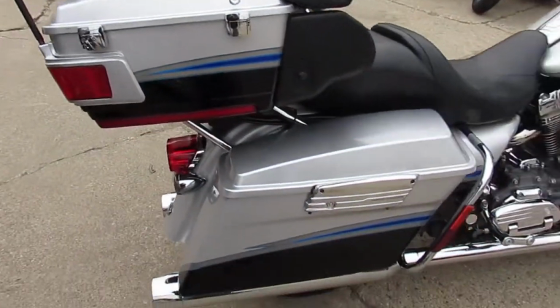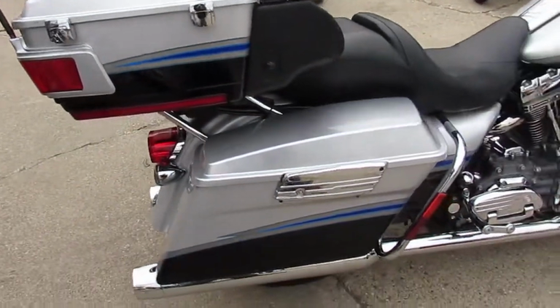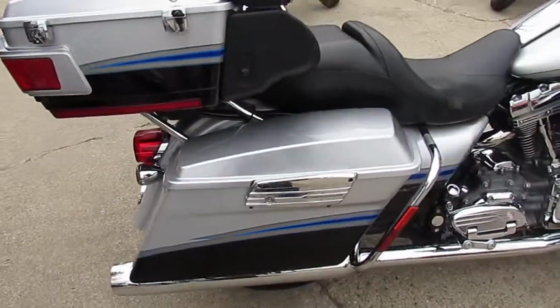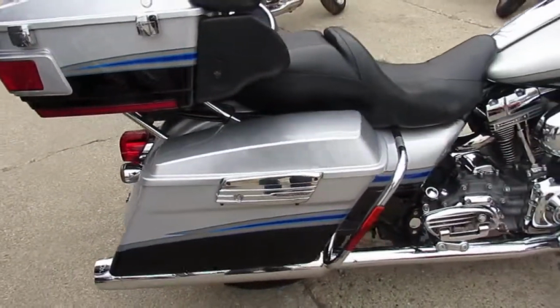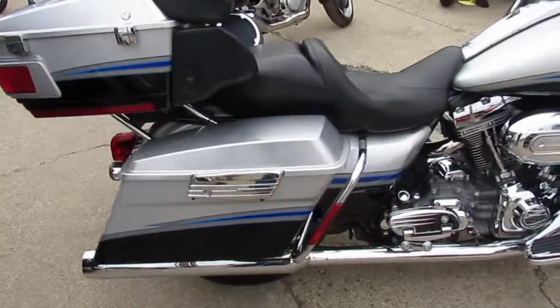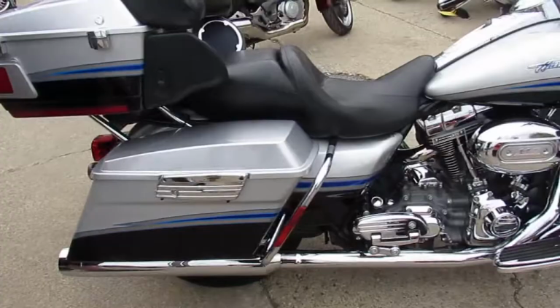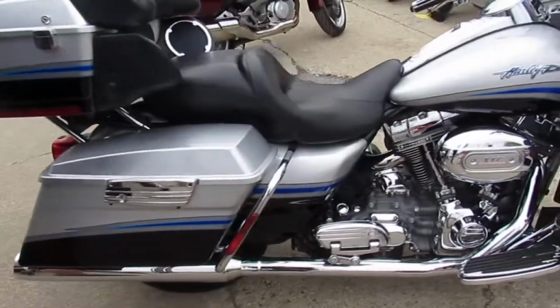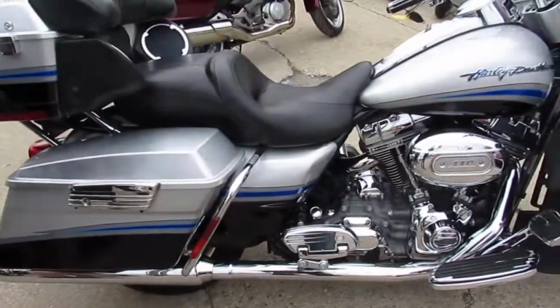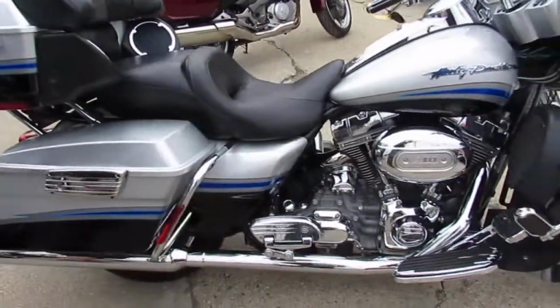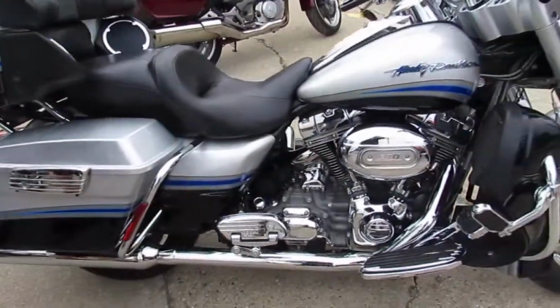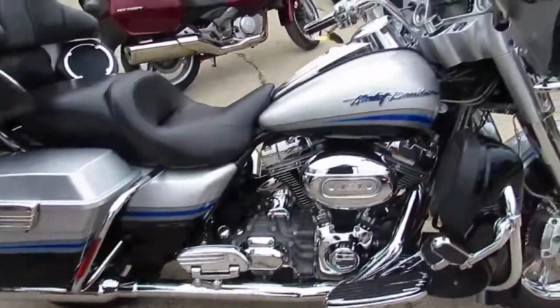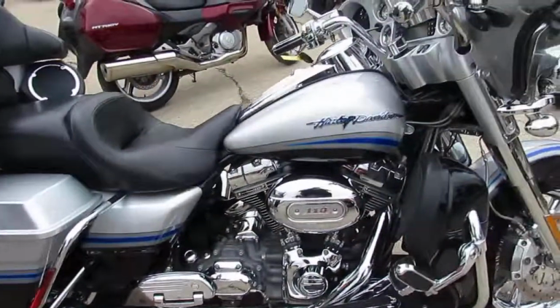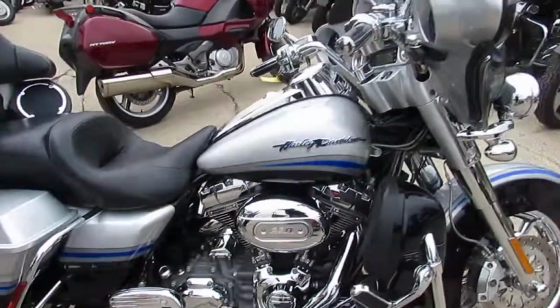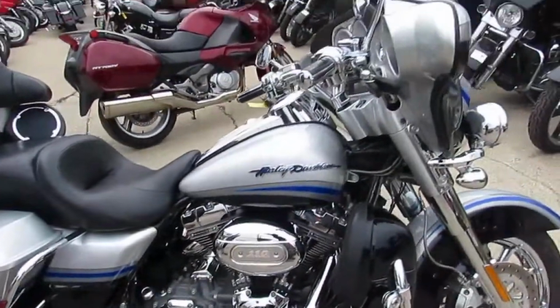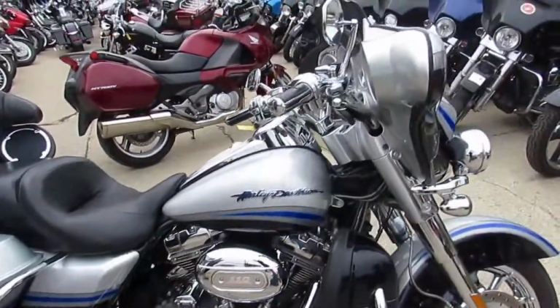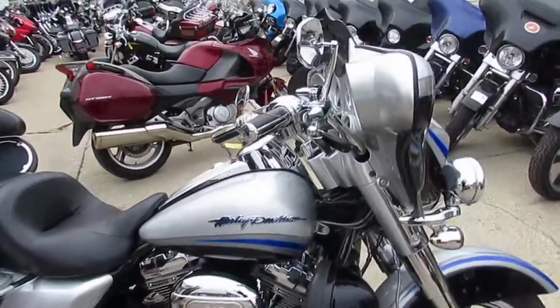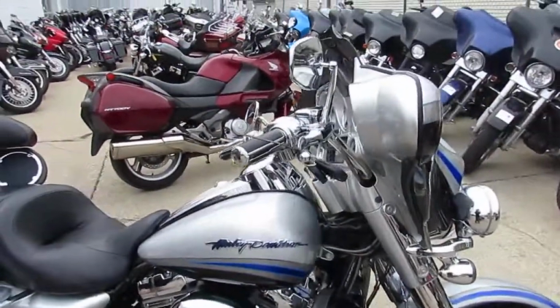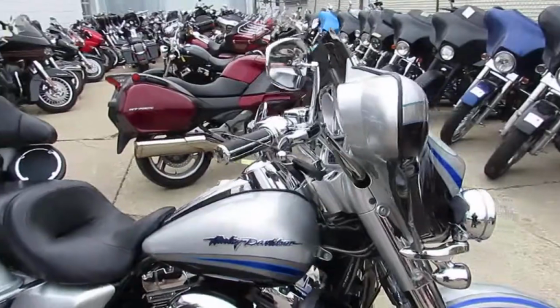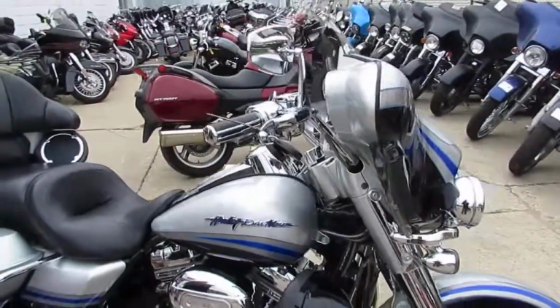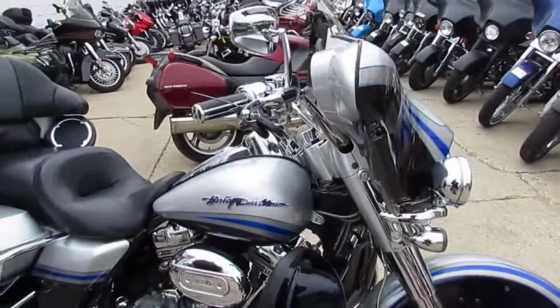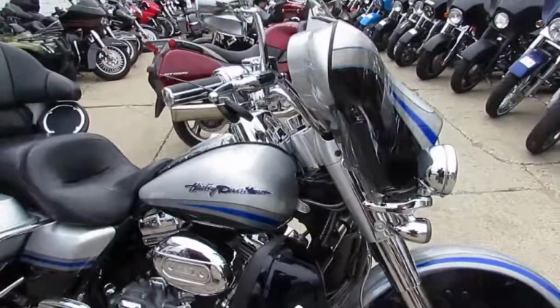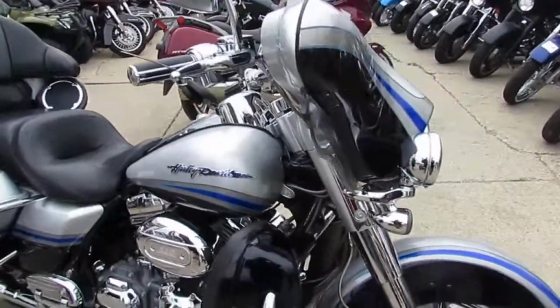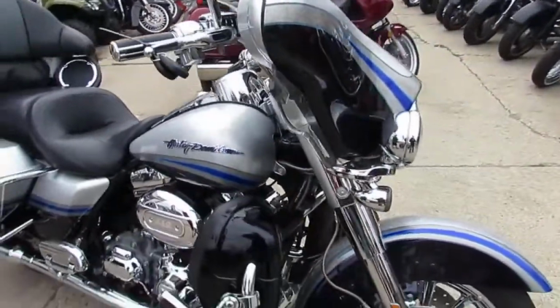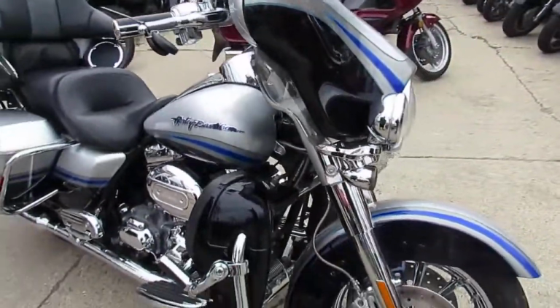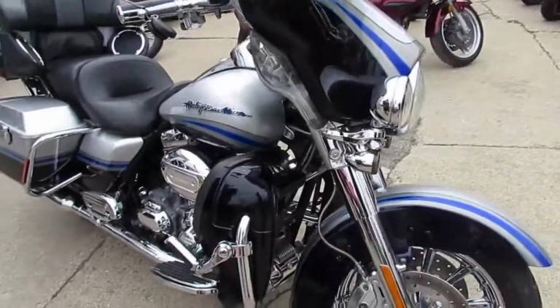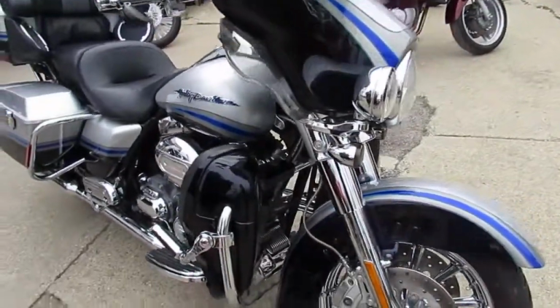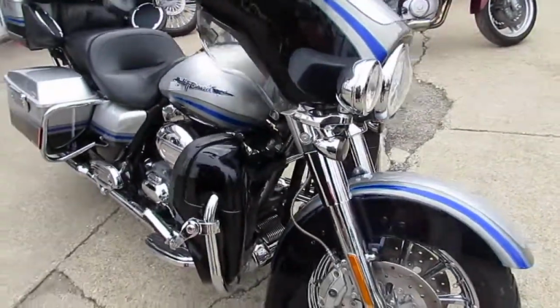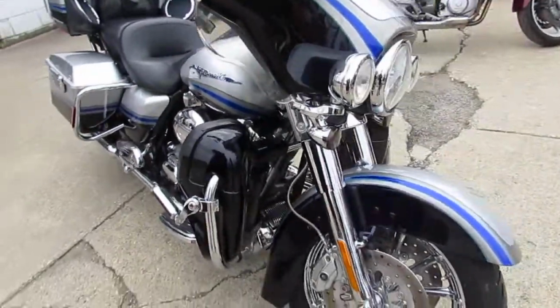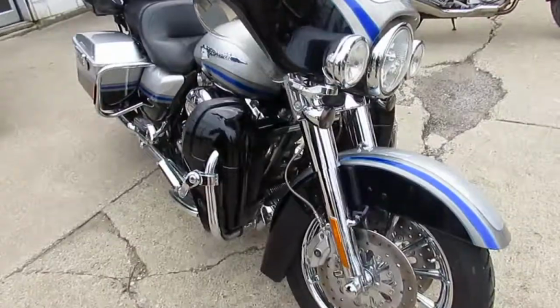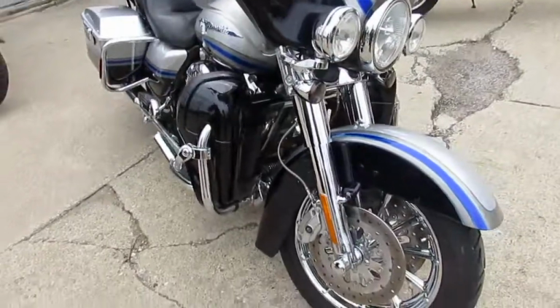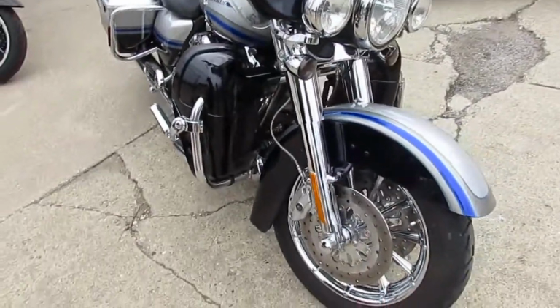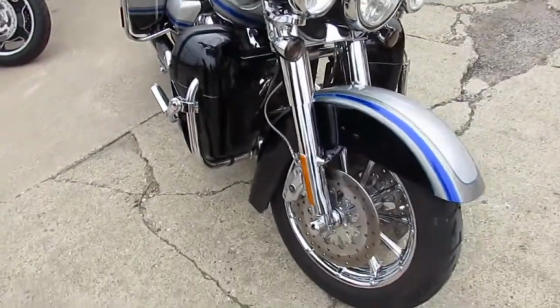Chrome switch housing, chrome levers, it's got upgraded floorboards, it's got the lower covers — it's got everything guys, this one has it all. It's a sharp, super clean, hard to find bike guys — Screamin' Eagle 110 motor.